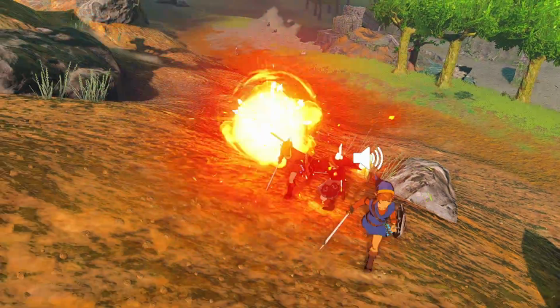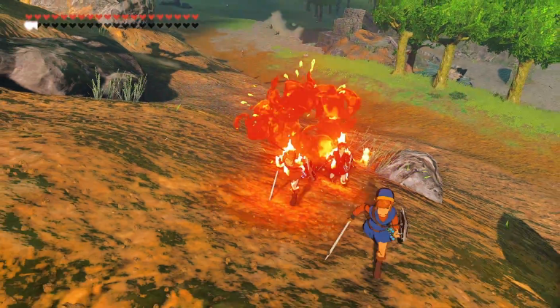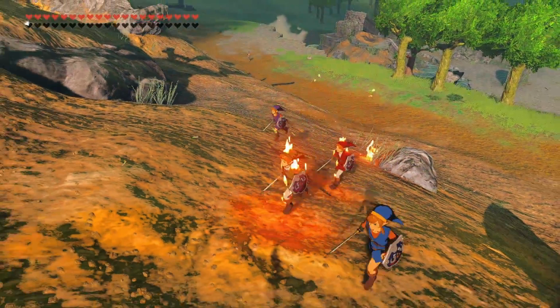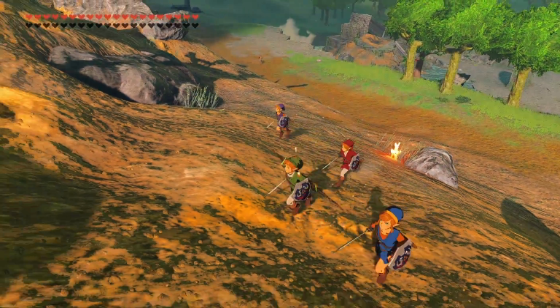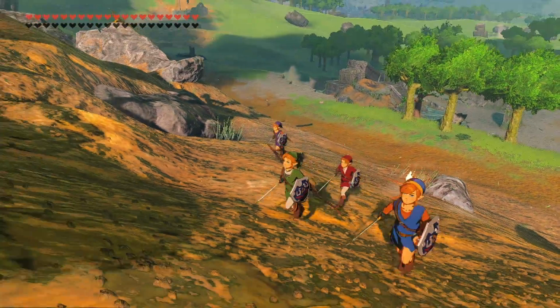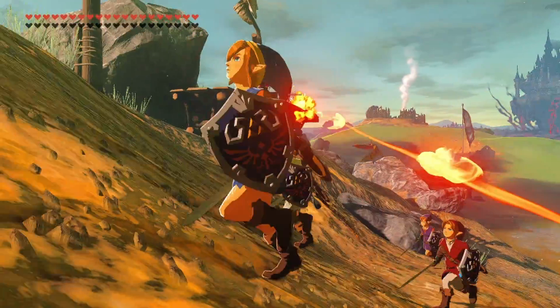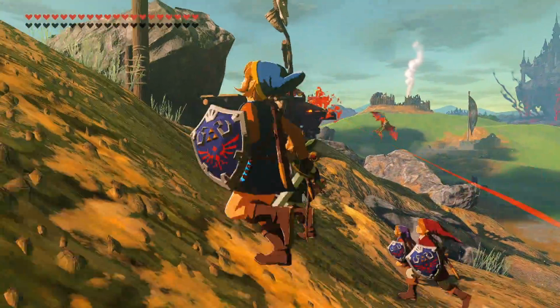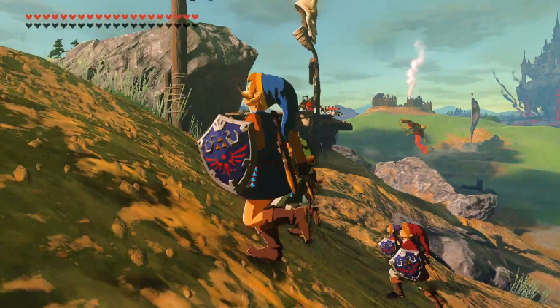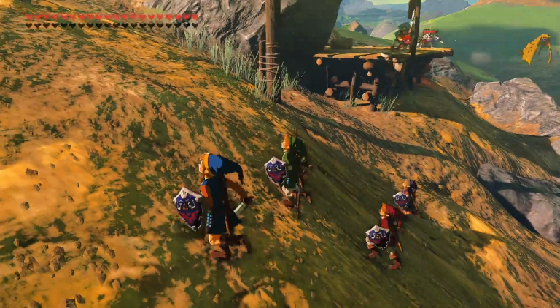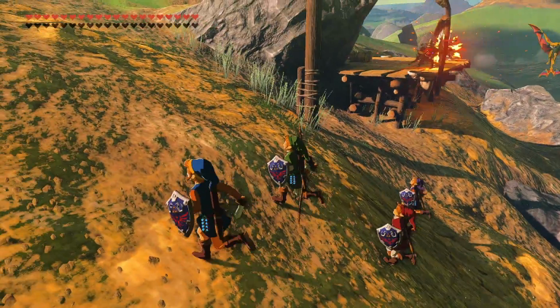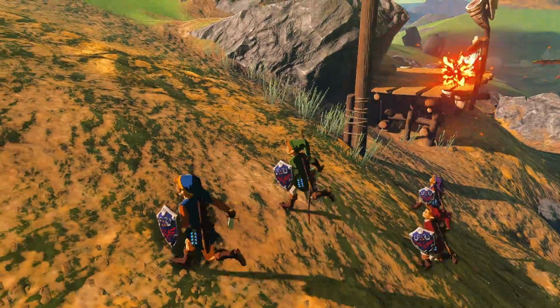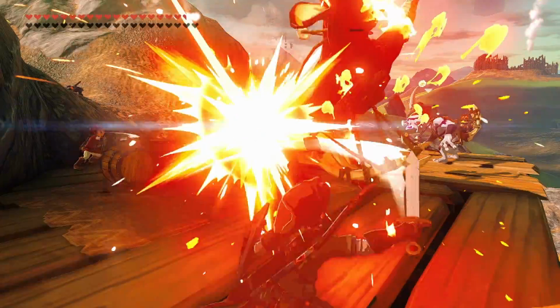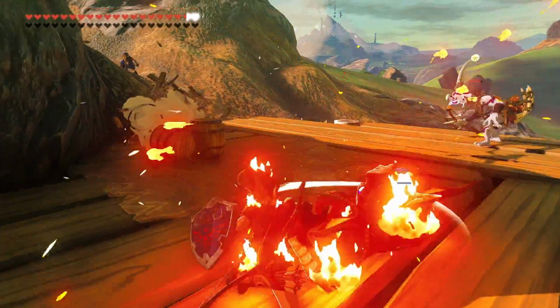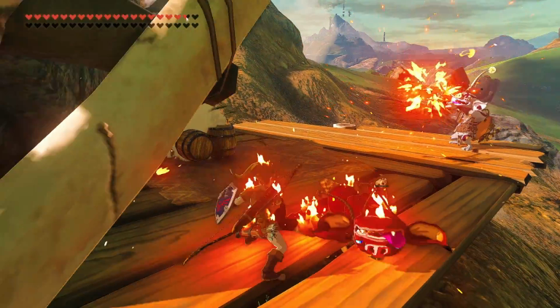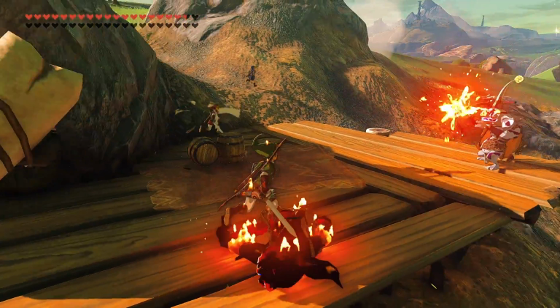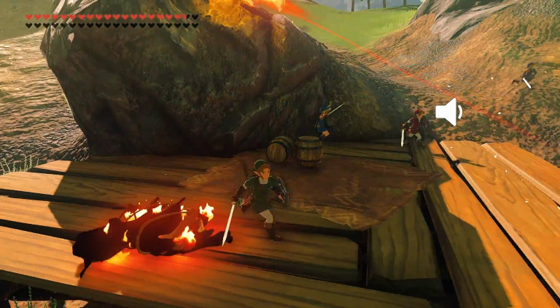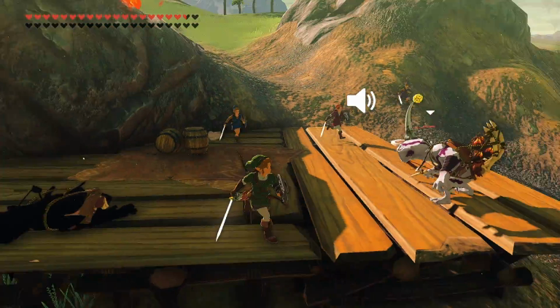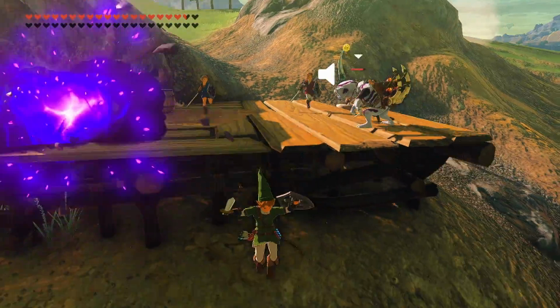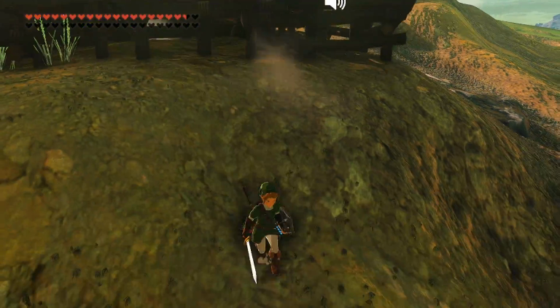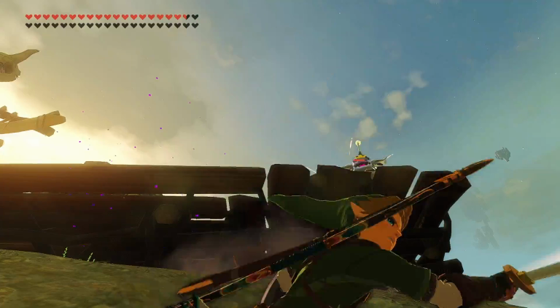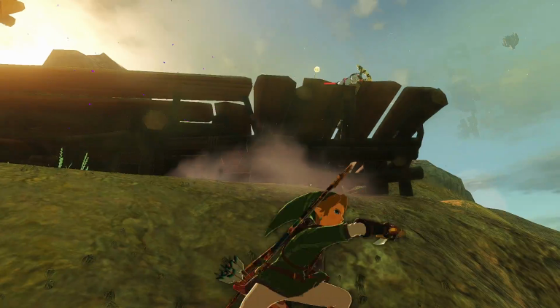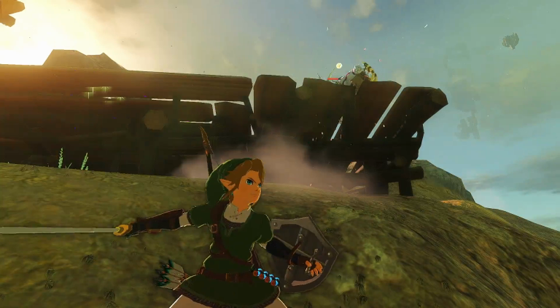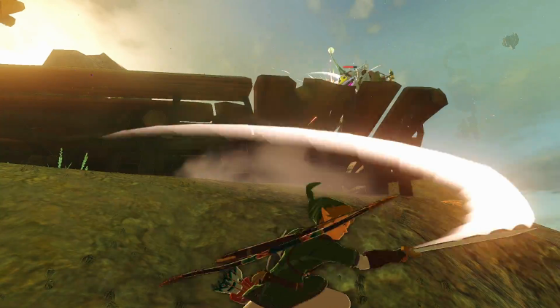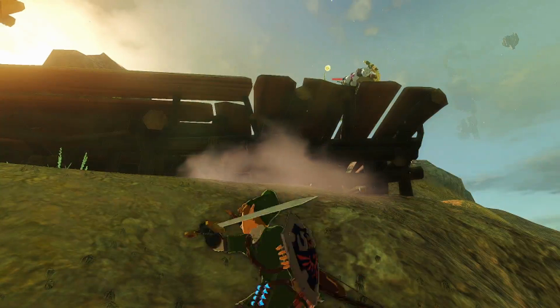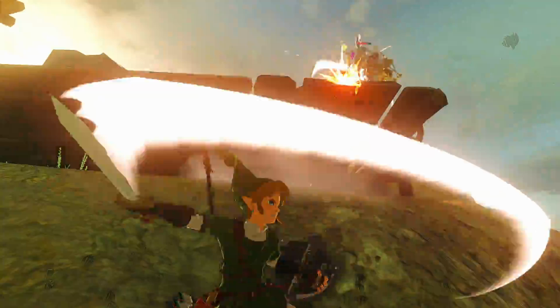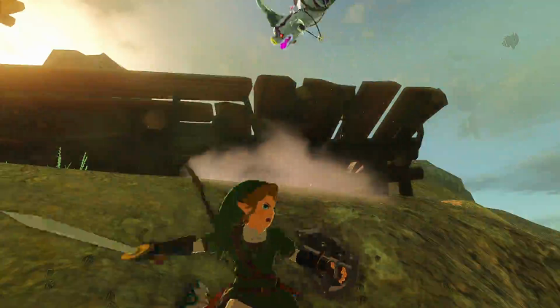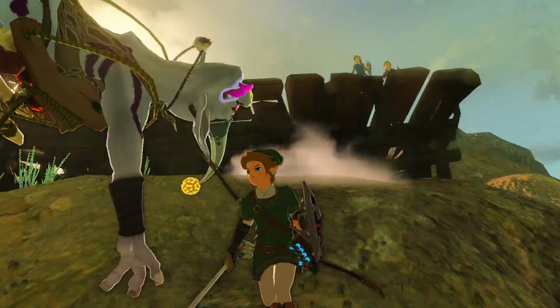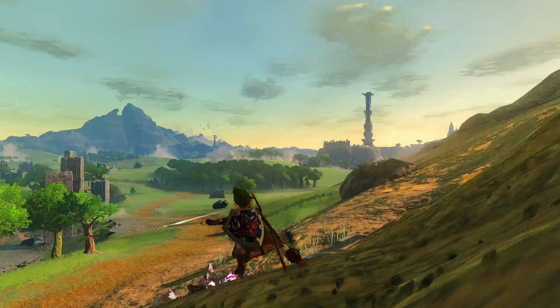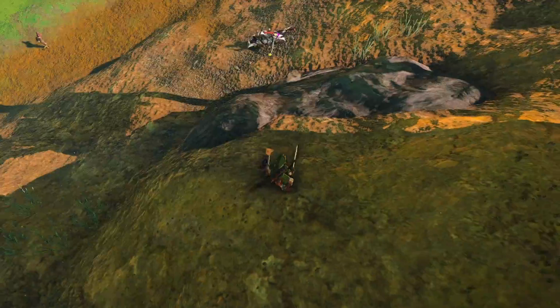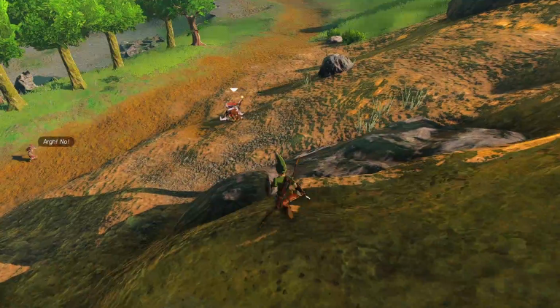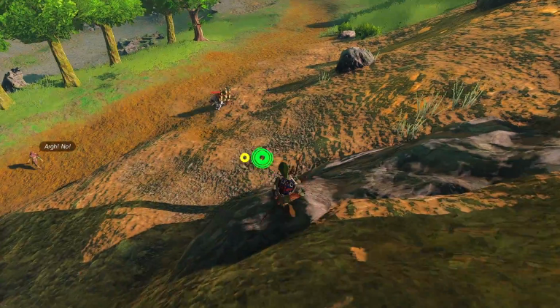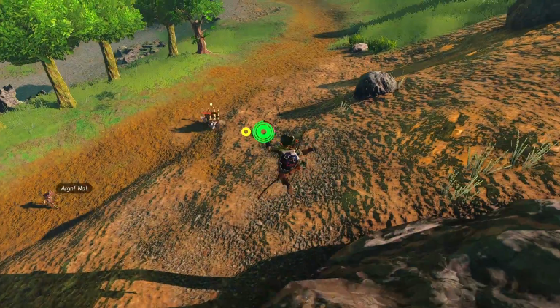We came here to chew bubble gum and be a subpar Zelda game, and we're all out of gum. Let's hit him with the Zaza Red. Okie dokie! Come on, just like that Red. There we go. I almost got the chain combo.